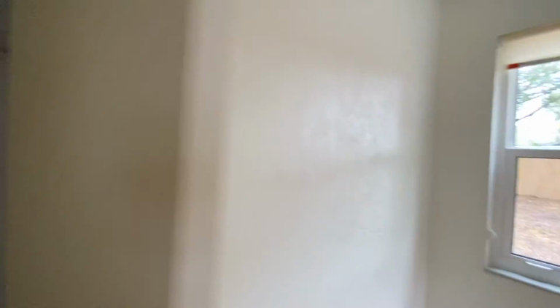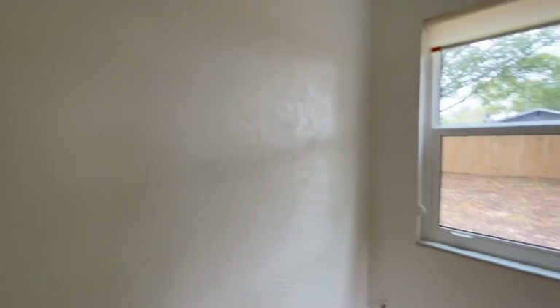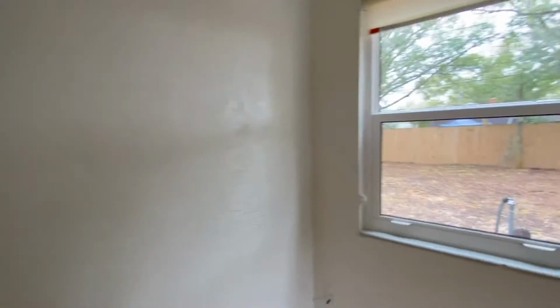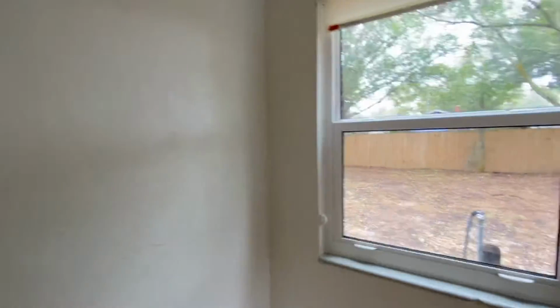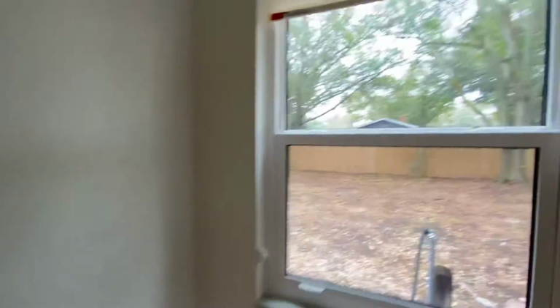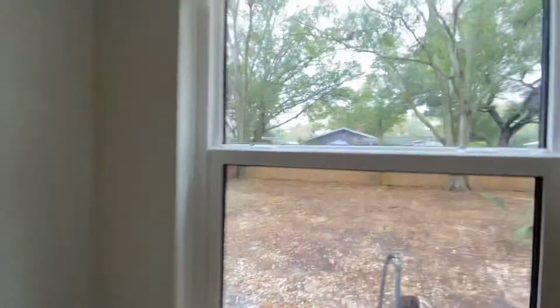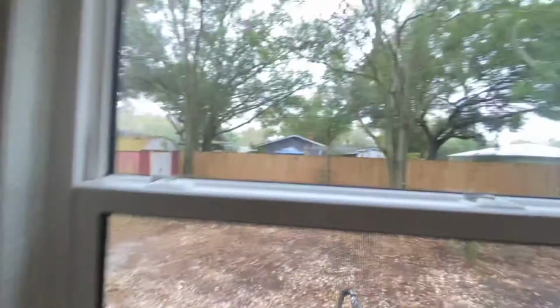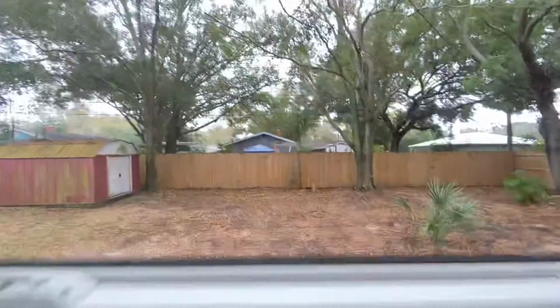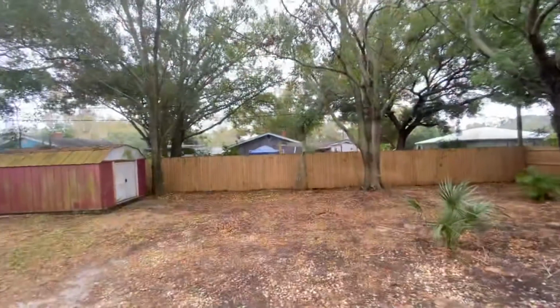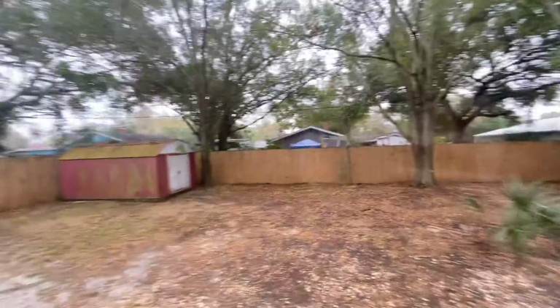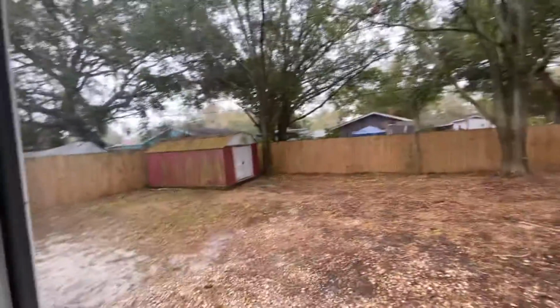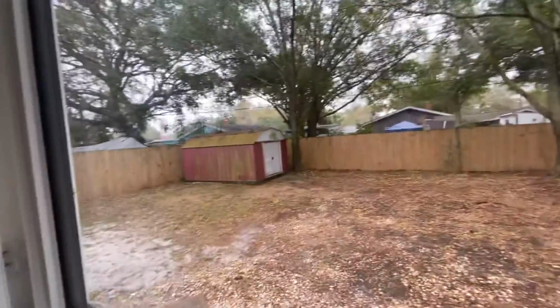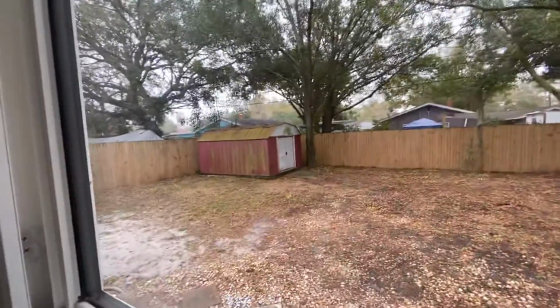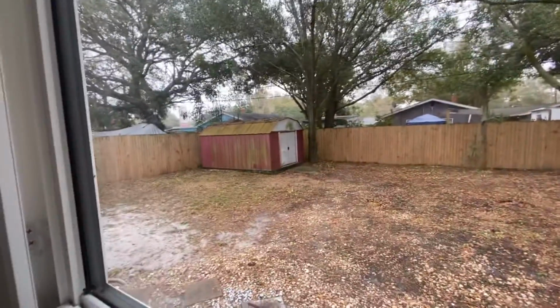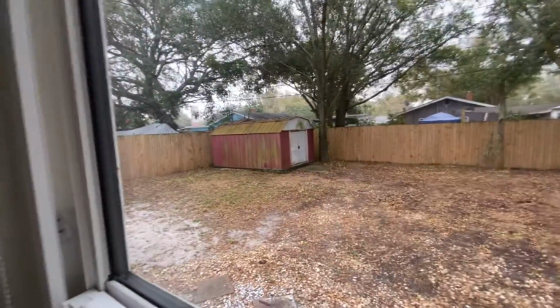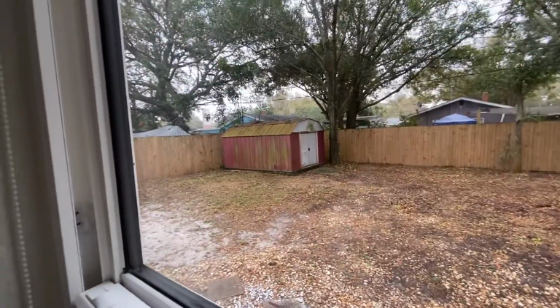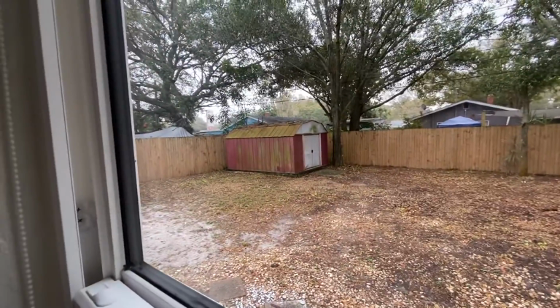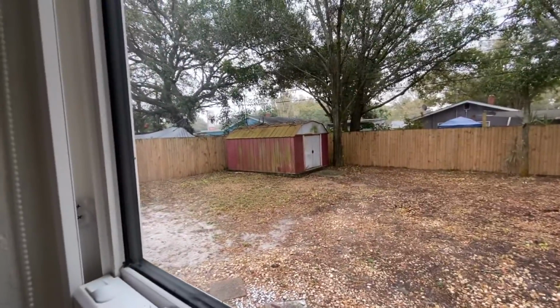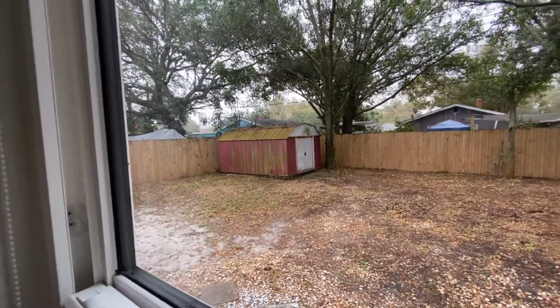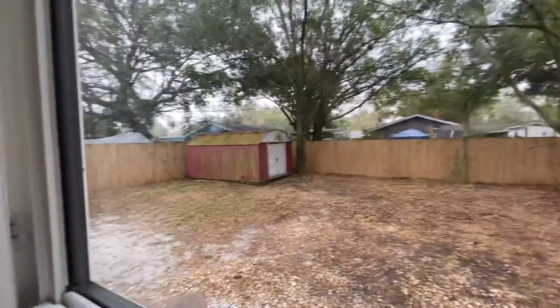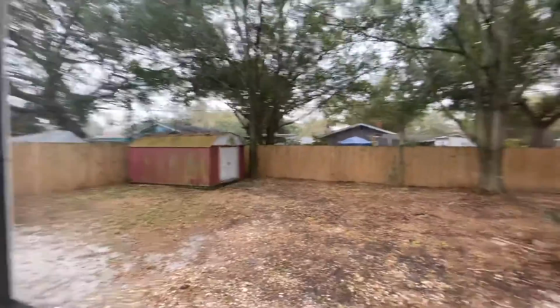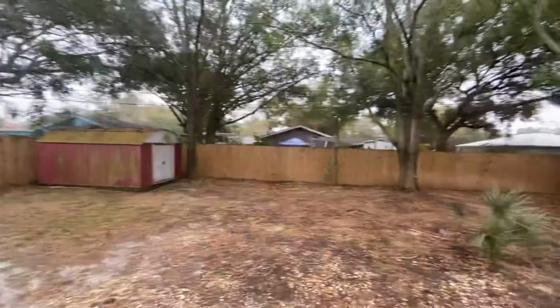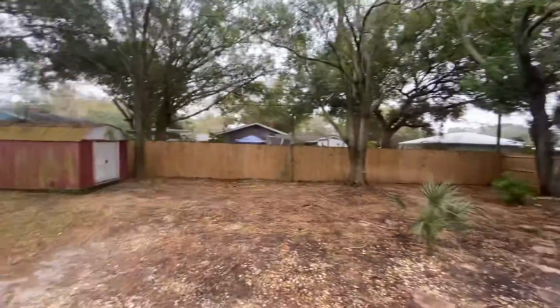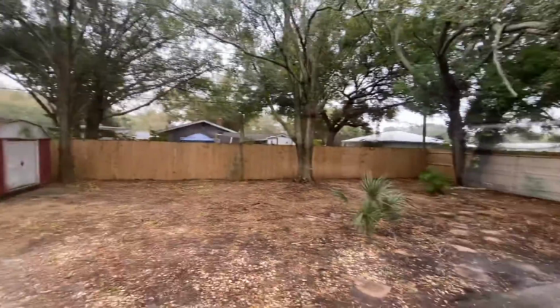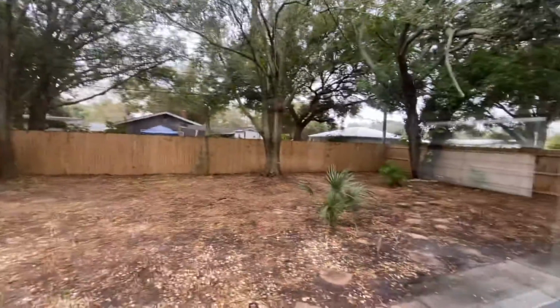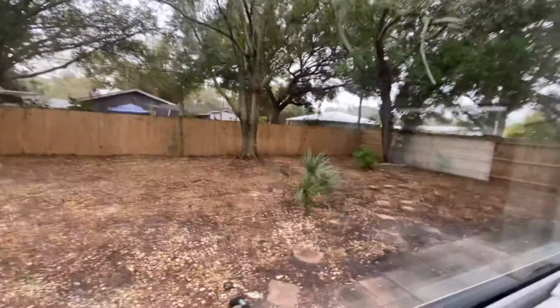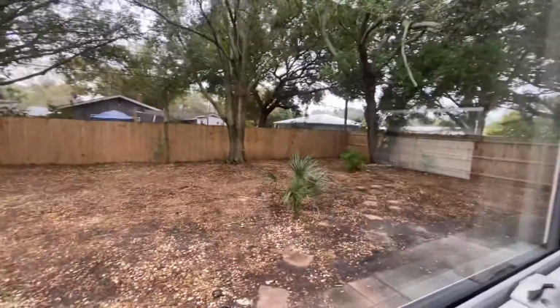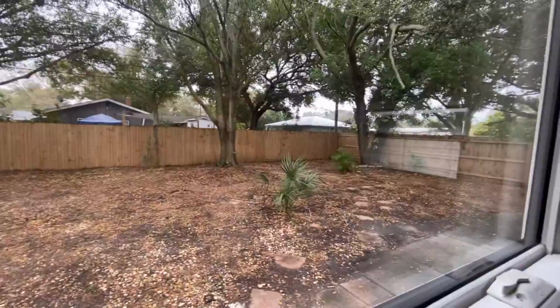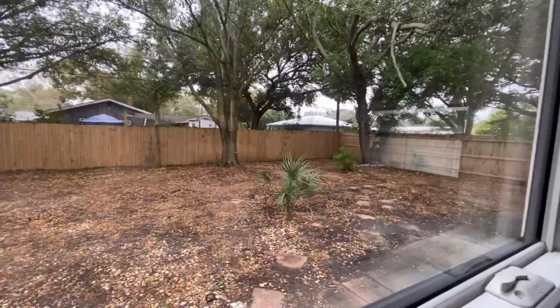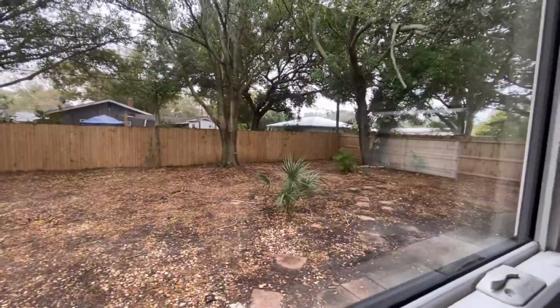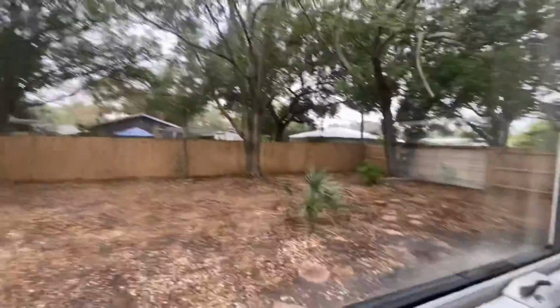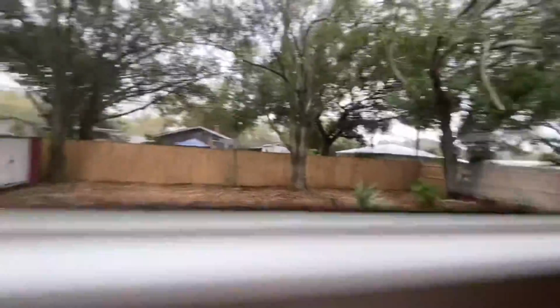Looking out to the yard — got that storage there, but a decent size yard back there.